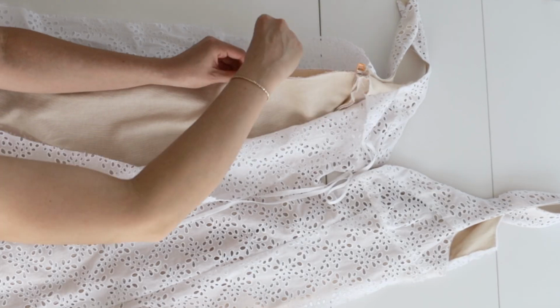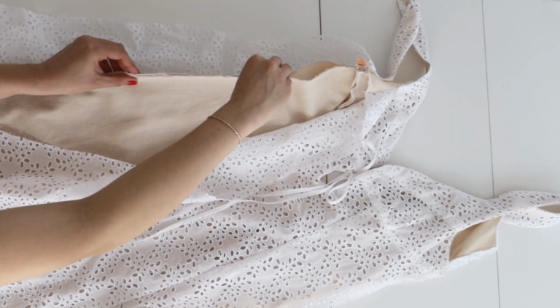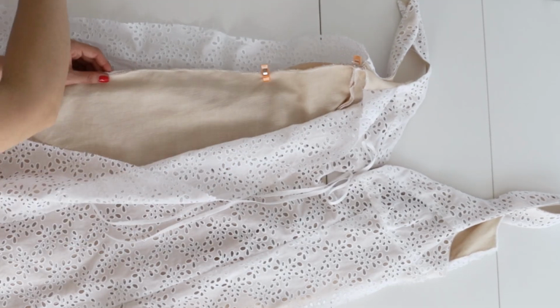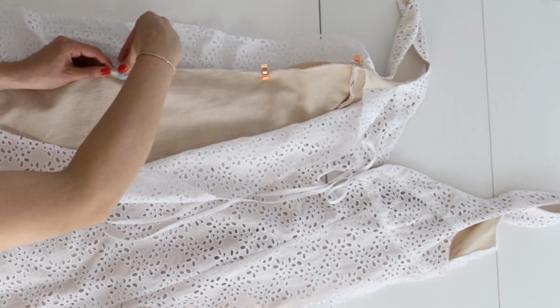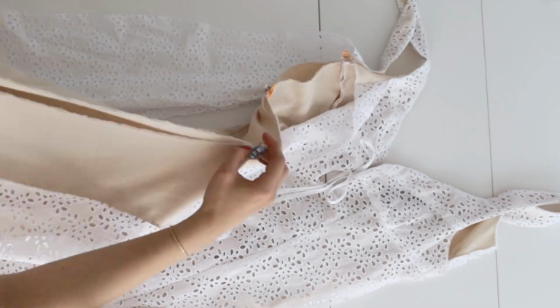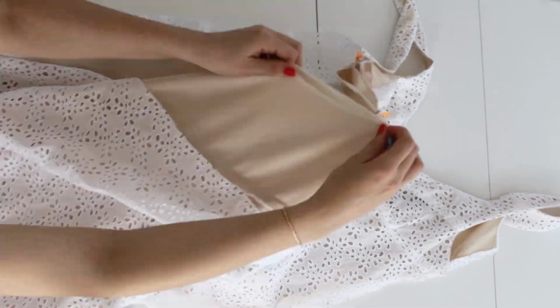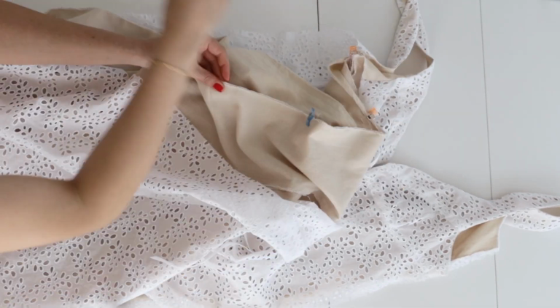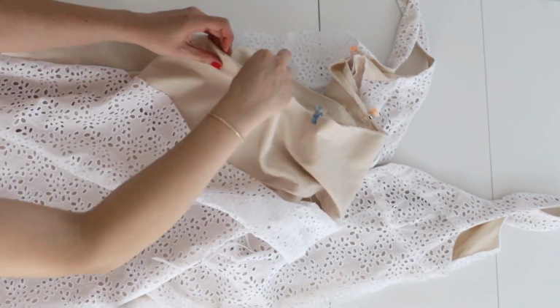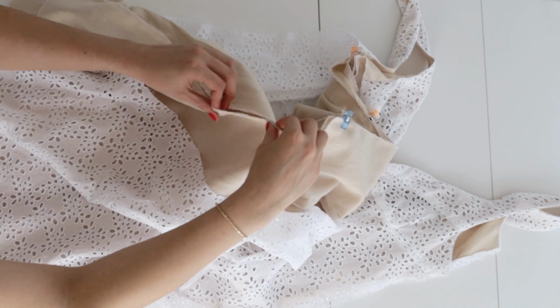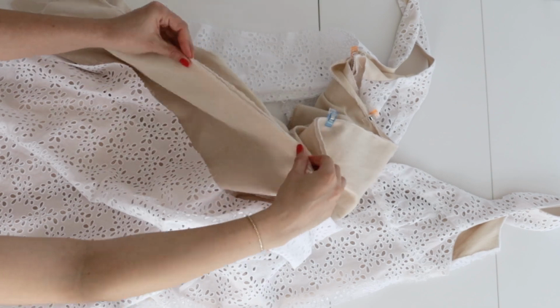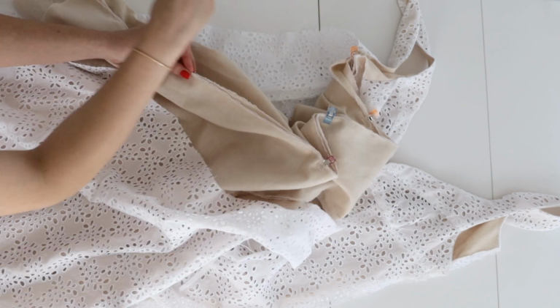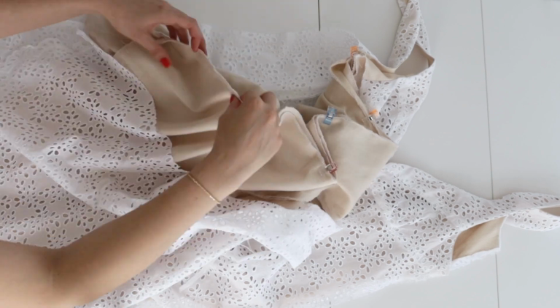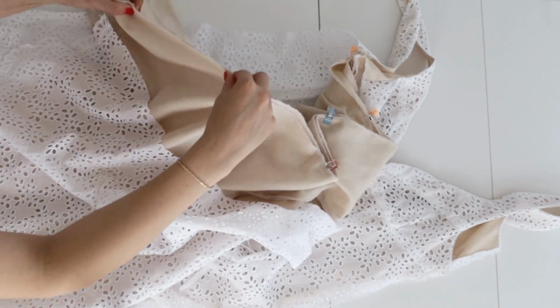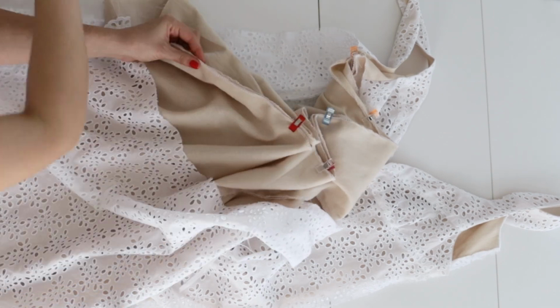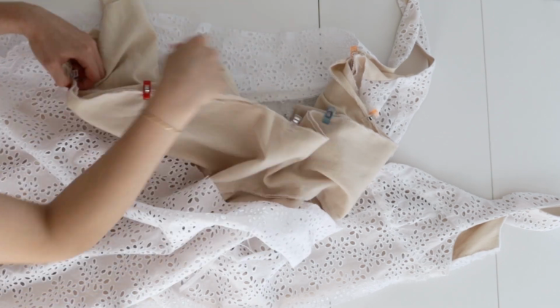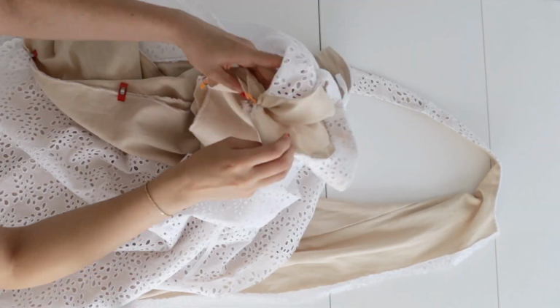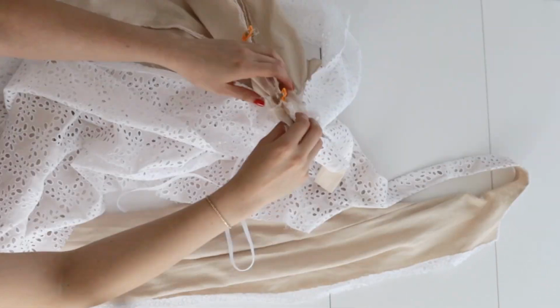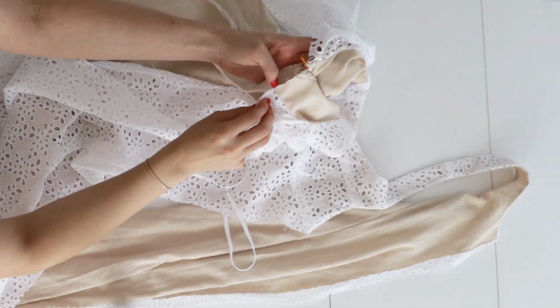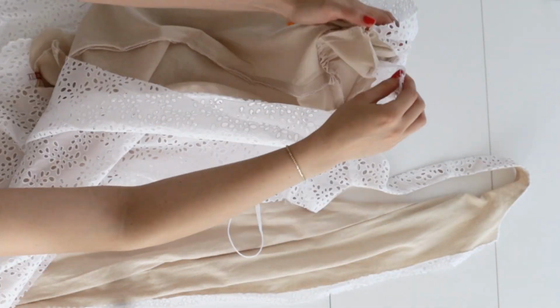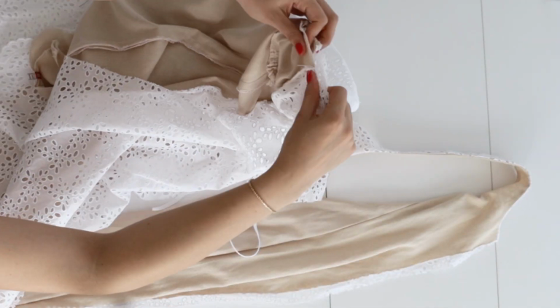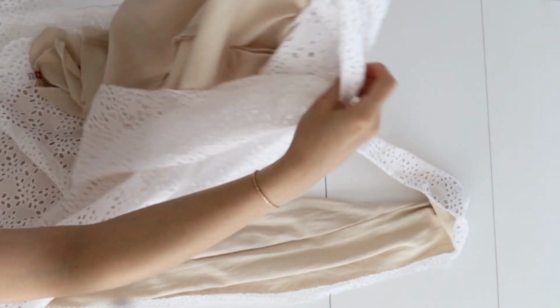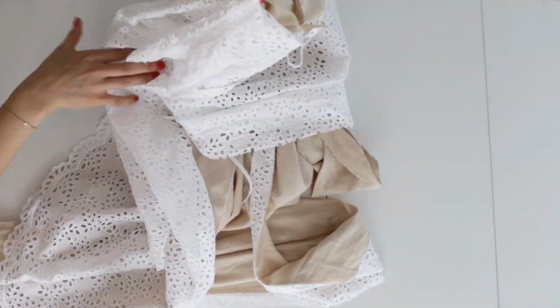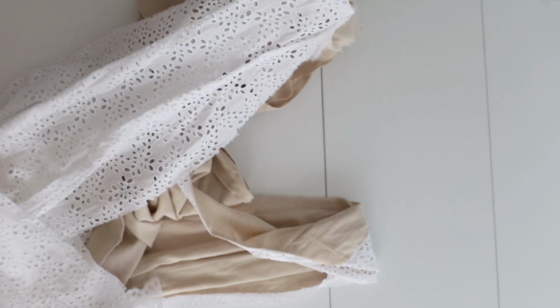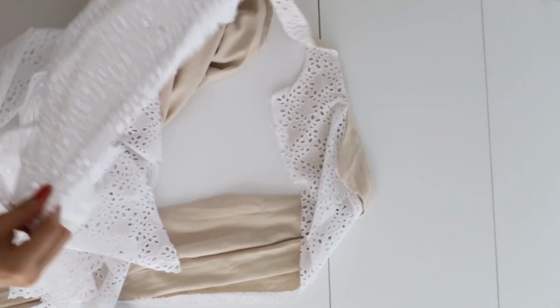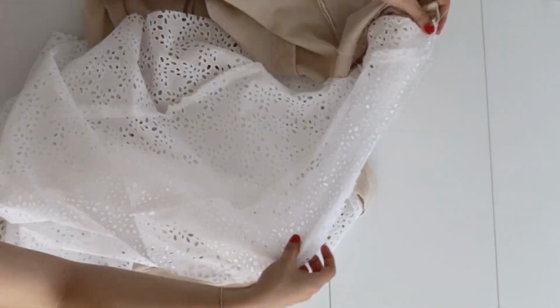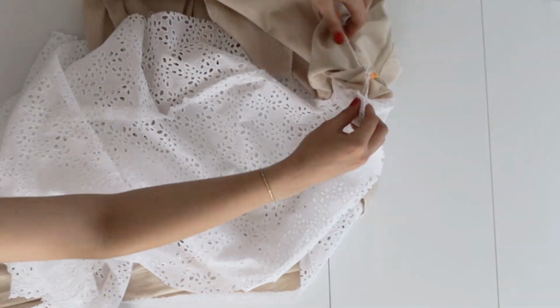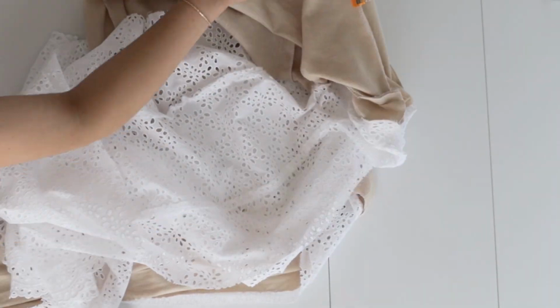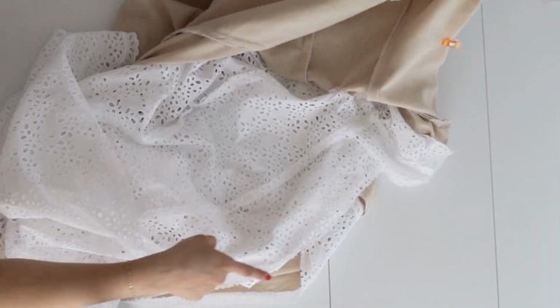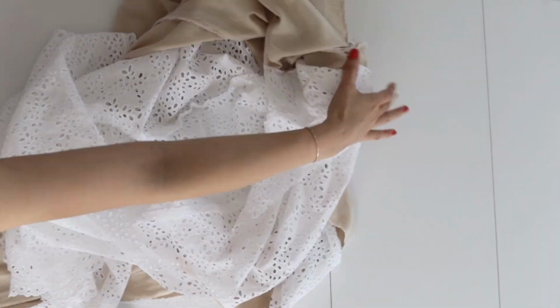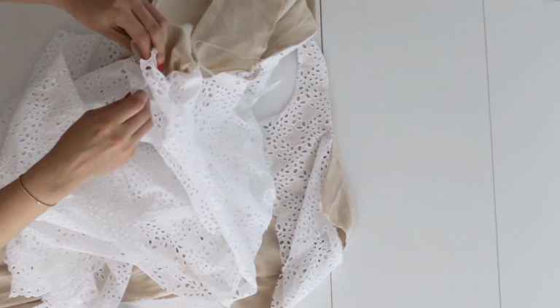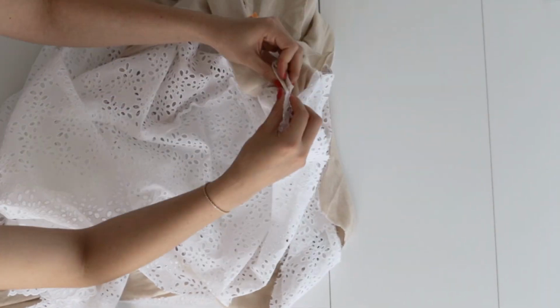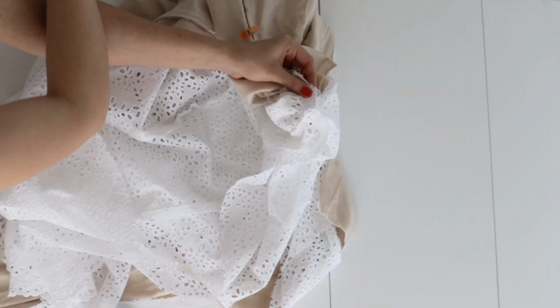Then we're going to give it a good press and with right sides together pin the front to the back at the sides, matching the notches and the armhole seams. Then pin the front lining to the back lining and stitch it all in one continuous seam.